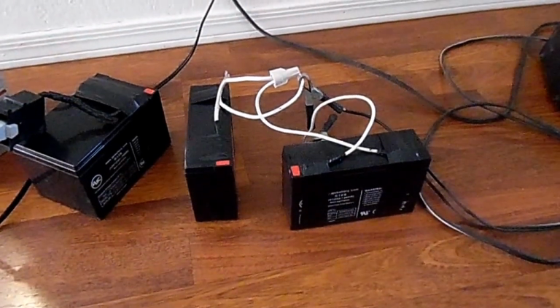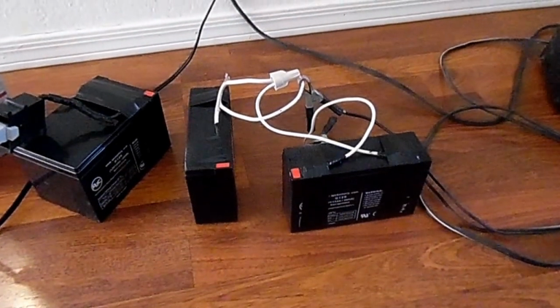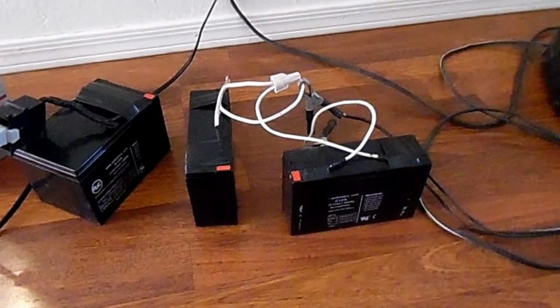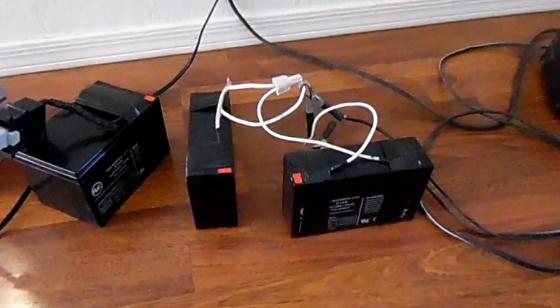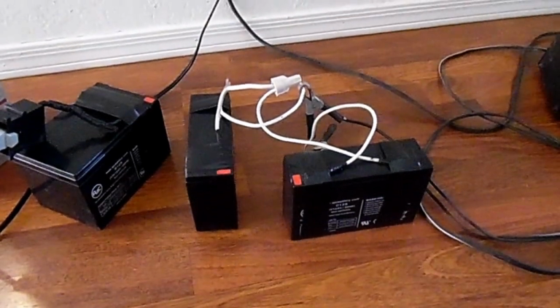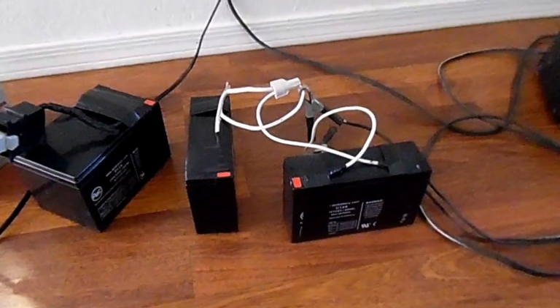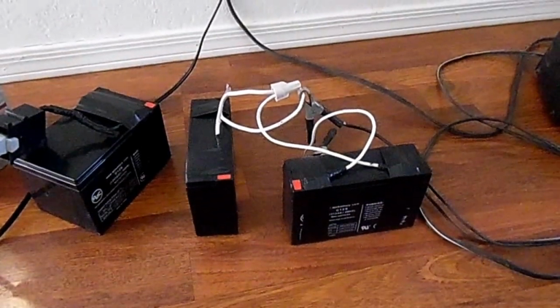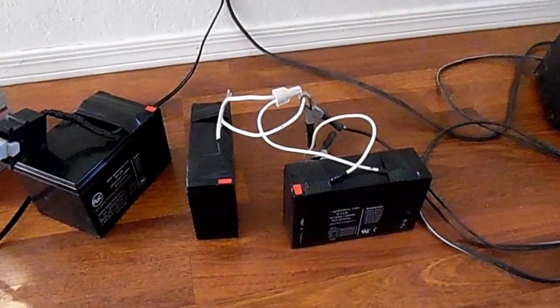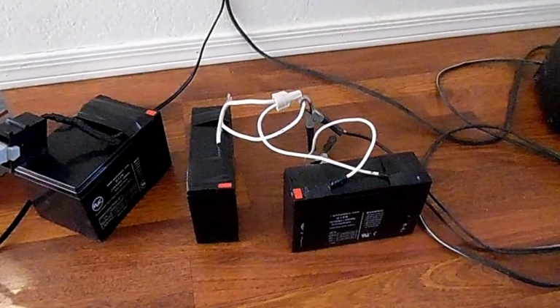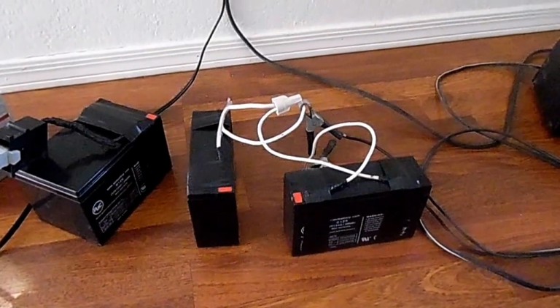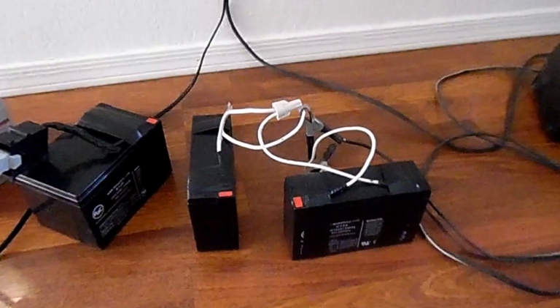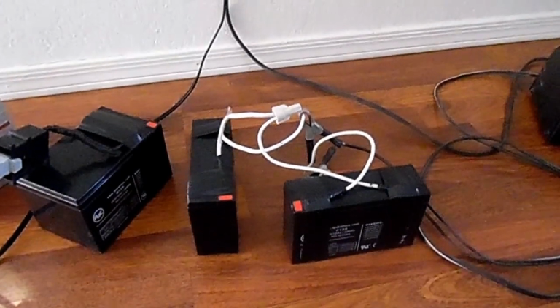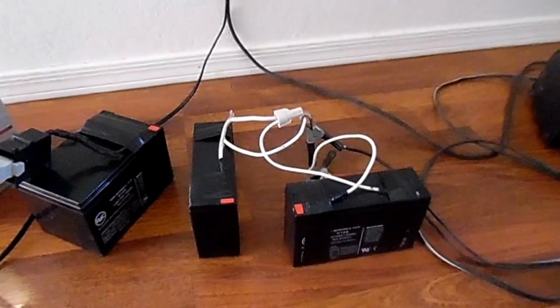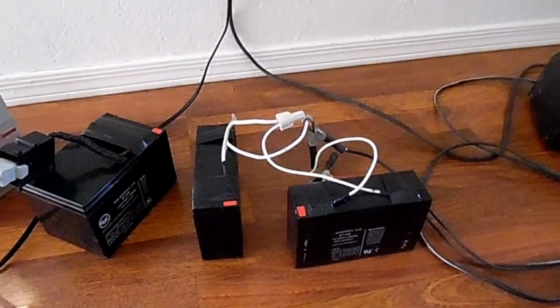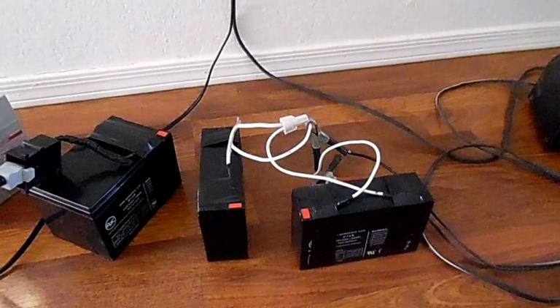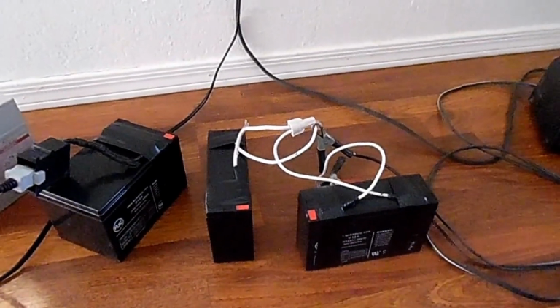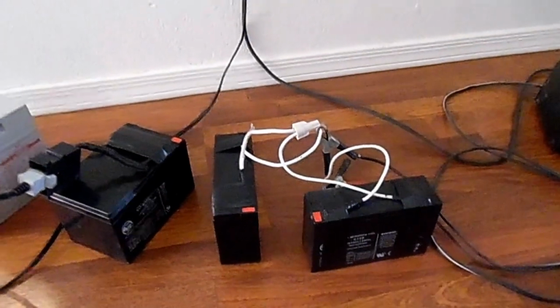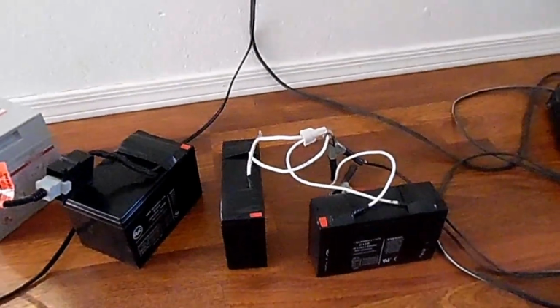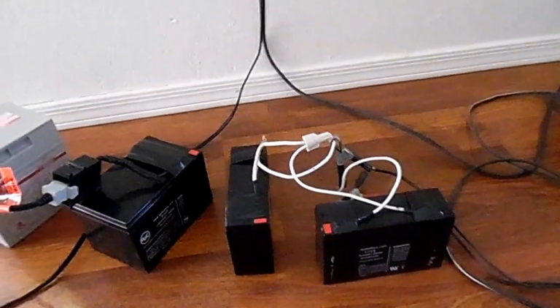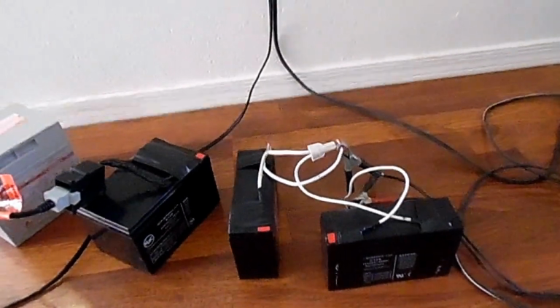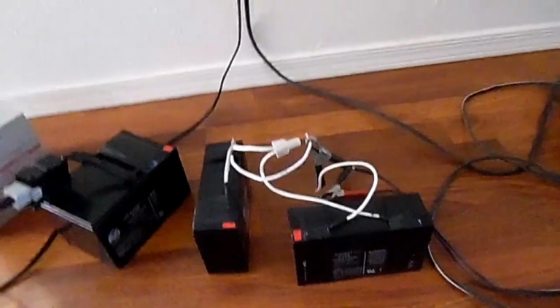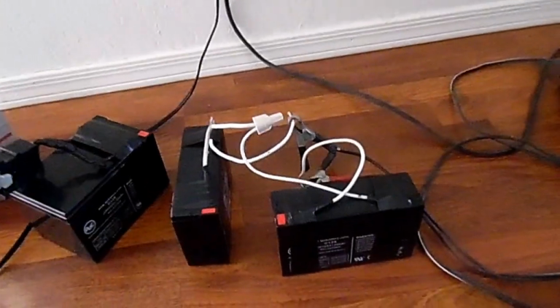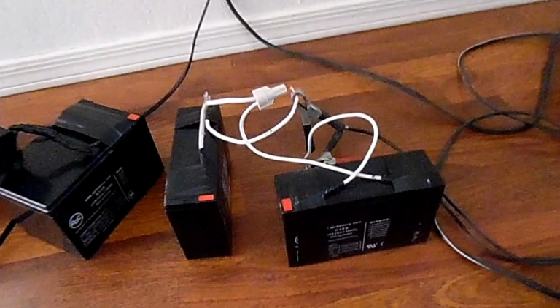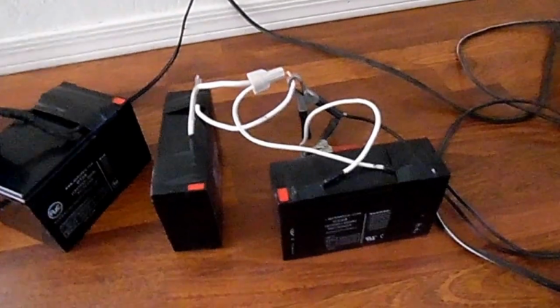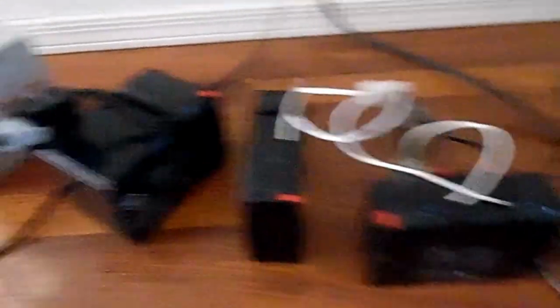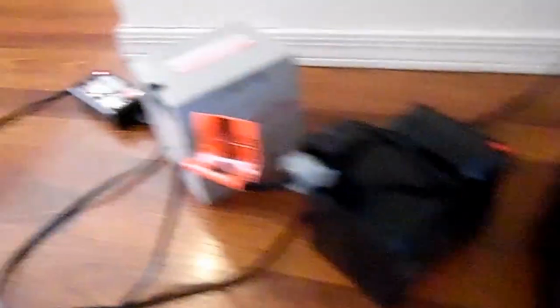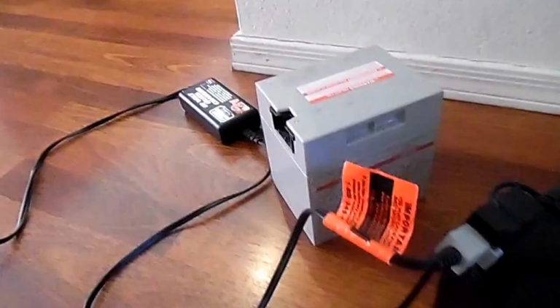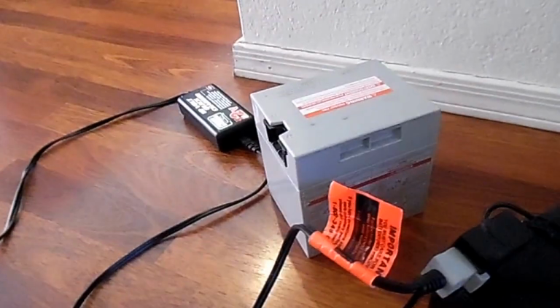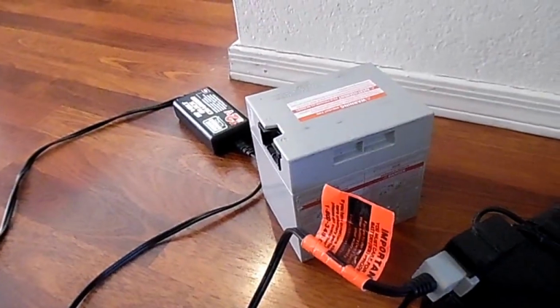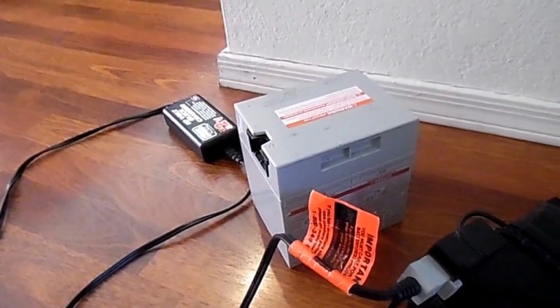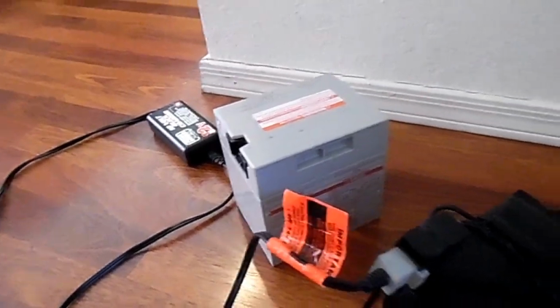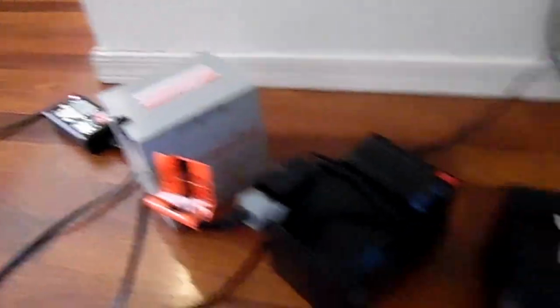Hello everybody. I'm going to show you how to hook up batteries to be able to charge these sealed lead-acid batteries that are not Fisher-Price batteries.